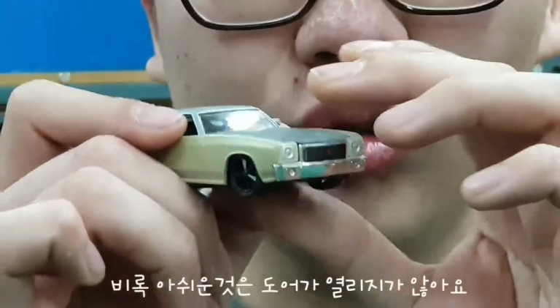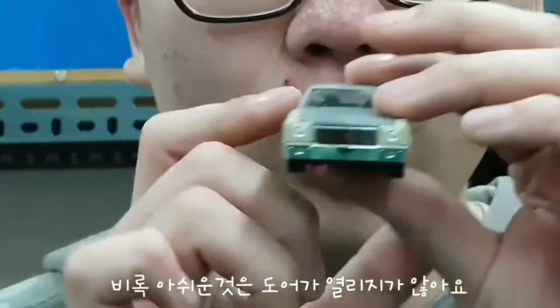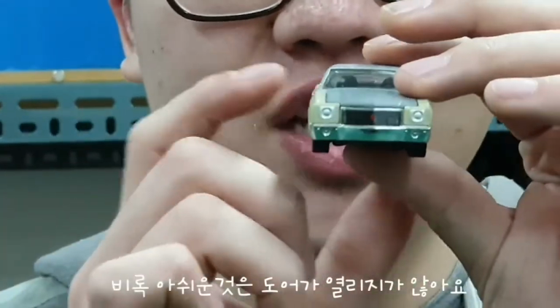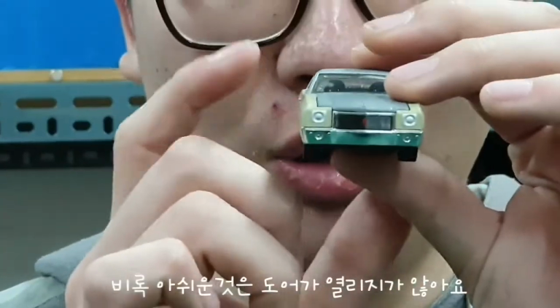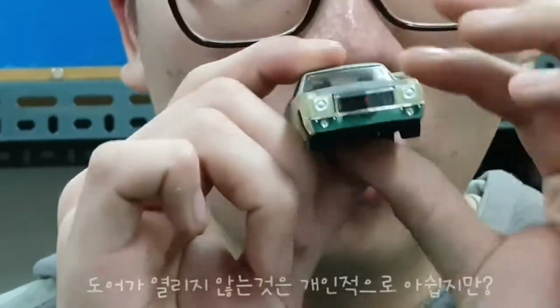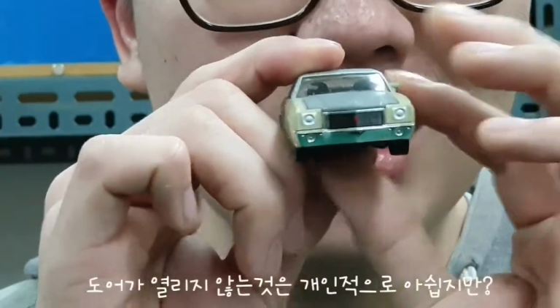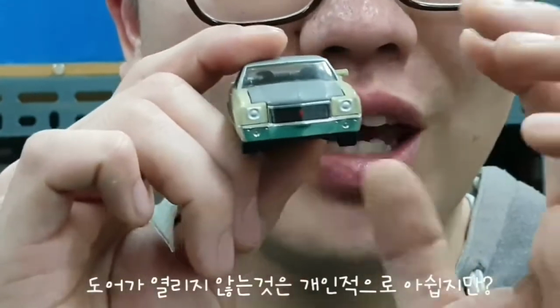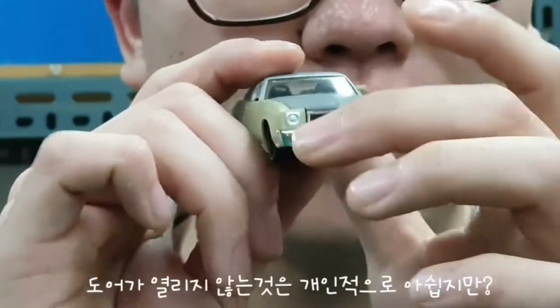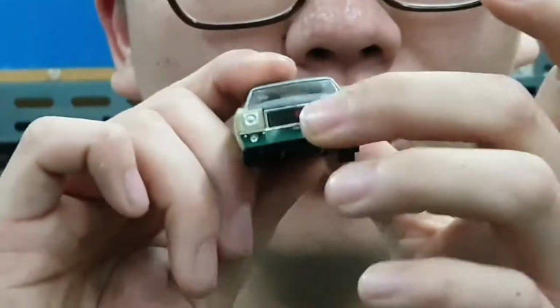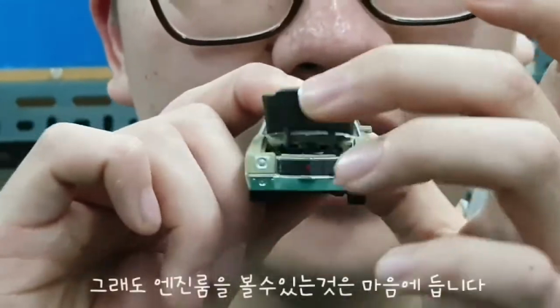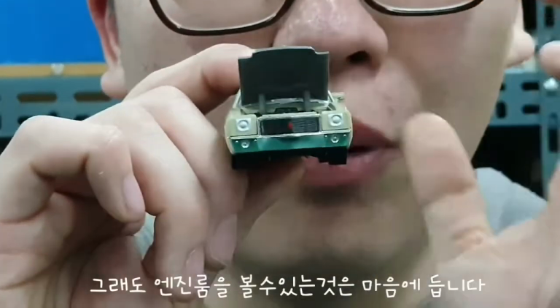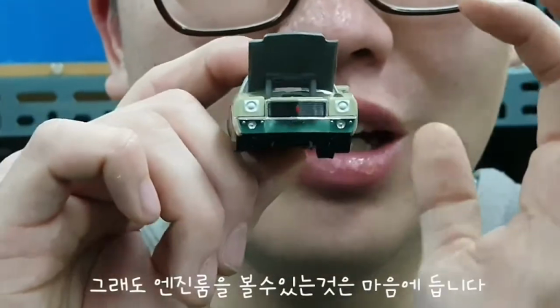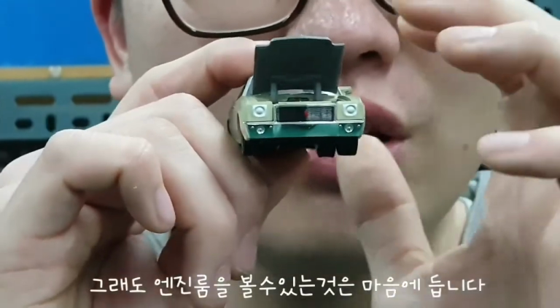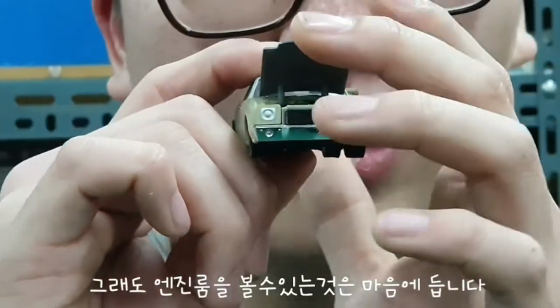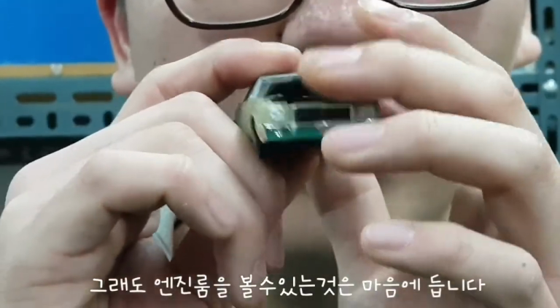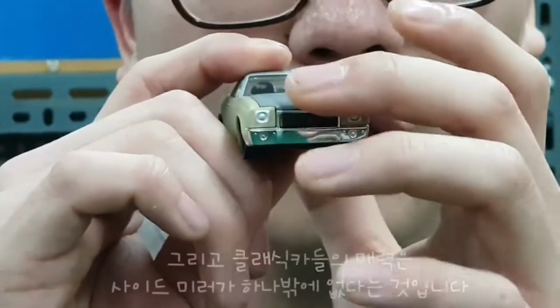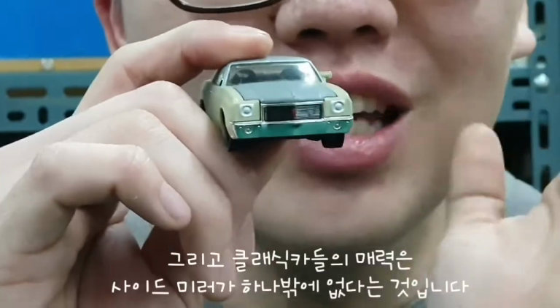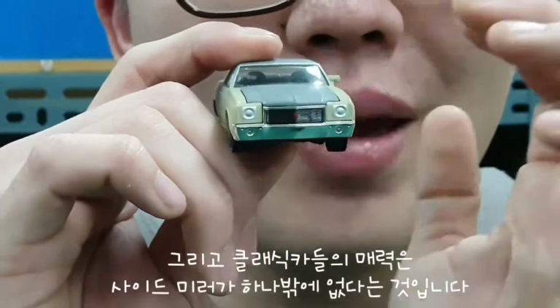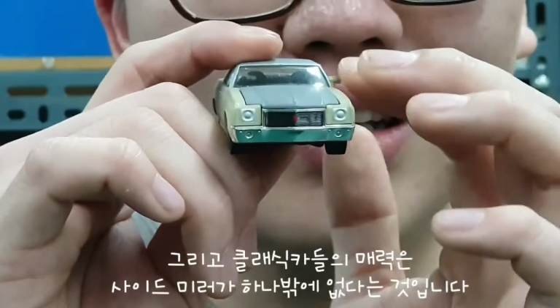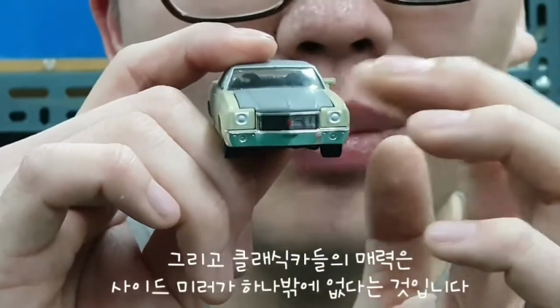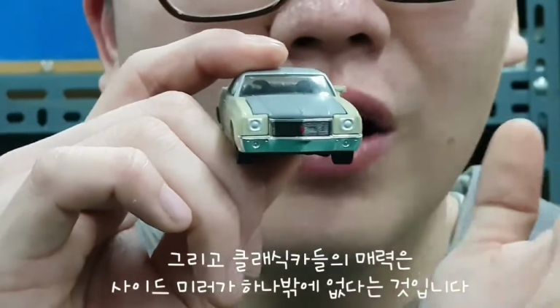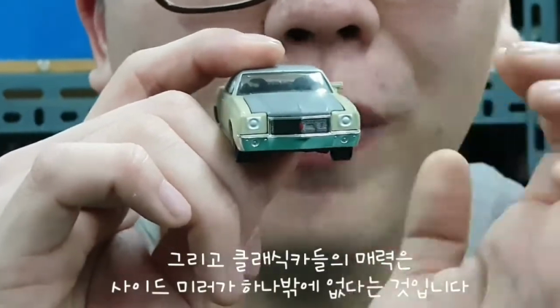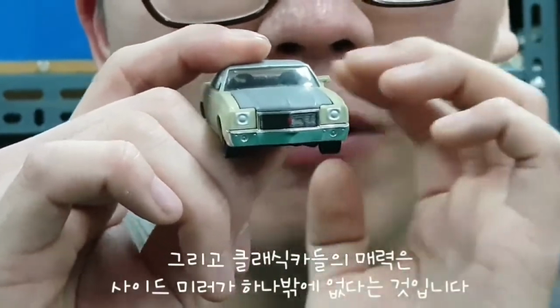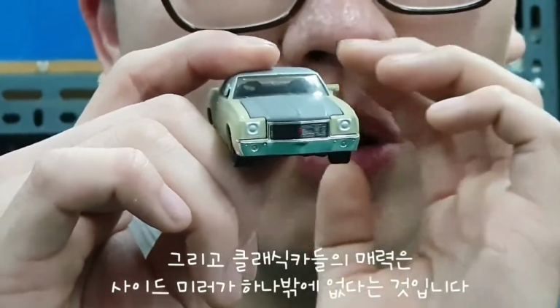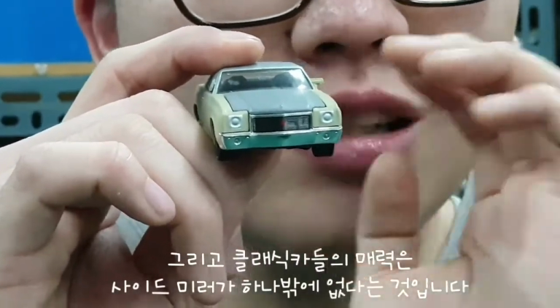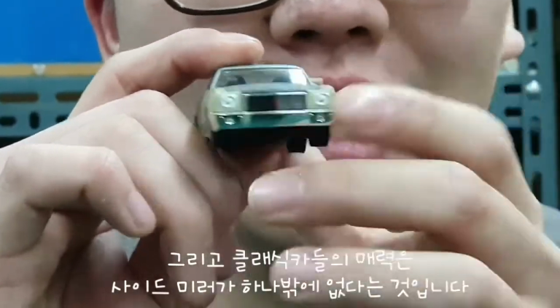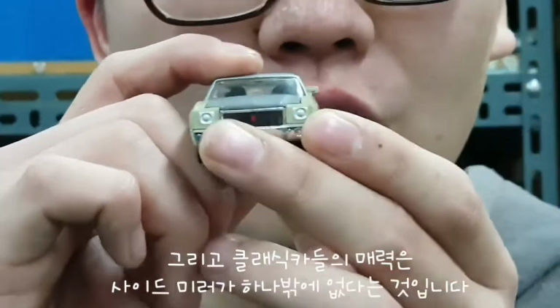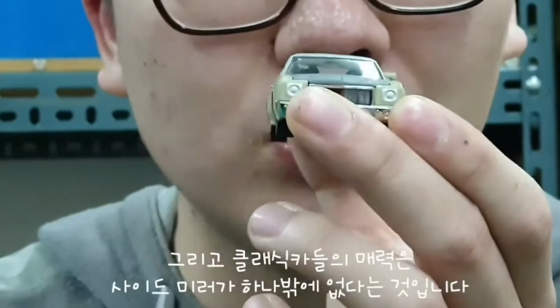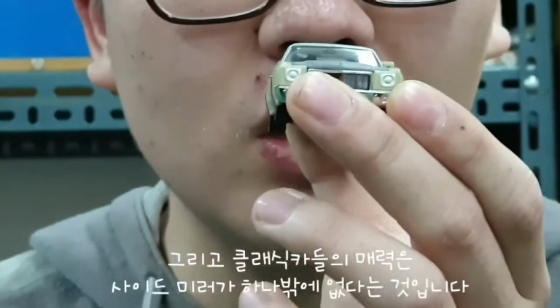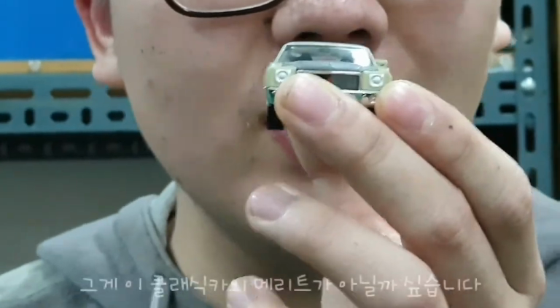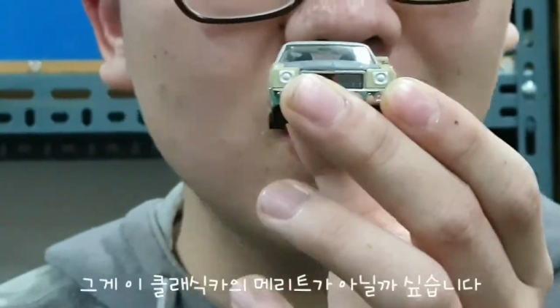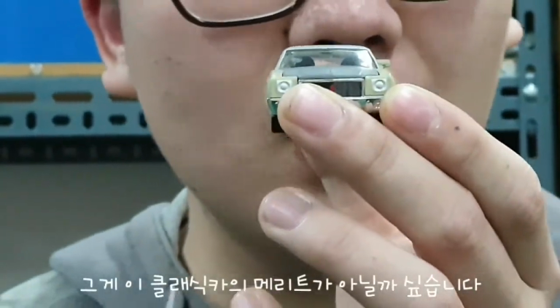Unfortunately, it's a shame that the door is not open. It's not open to the engine room, but the engine room is open to the engine room. Also, the classic car has a side mirror. This car actually has a side mirror — it's a classic car's merit.